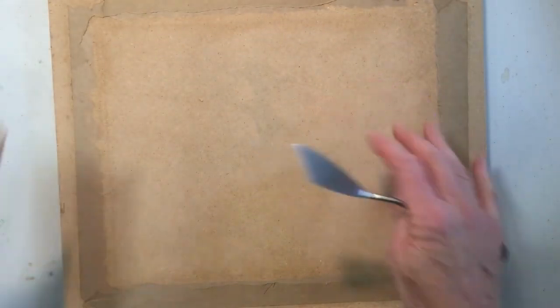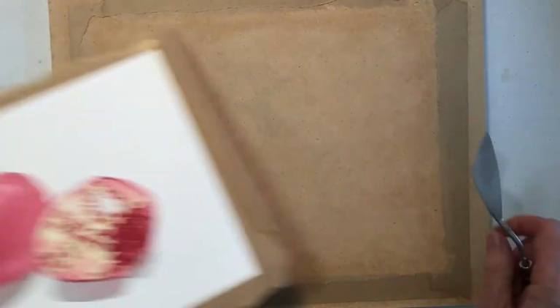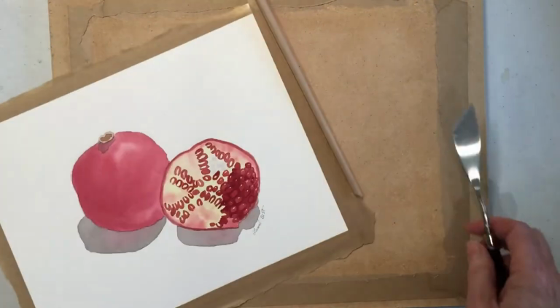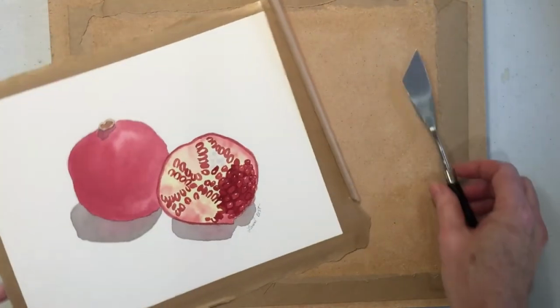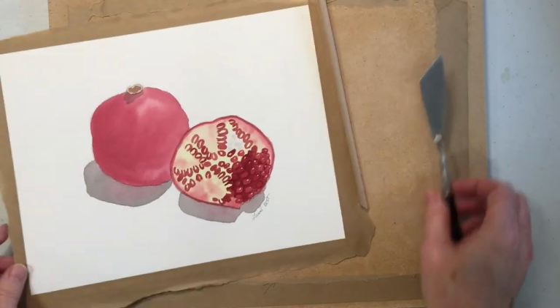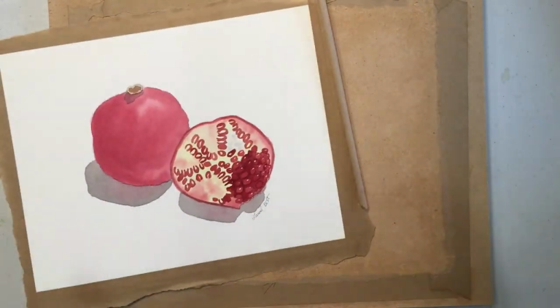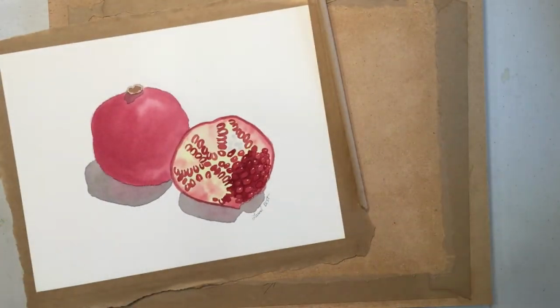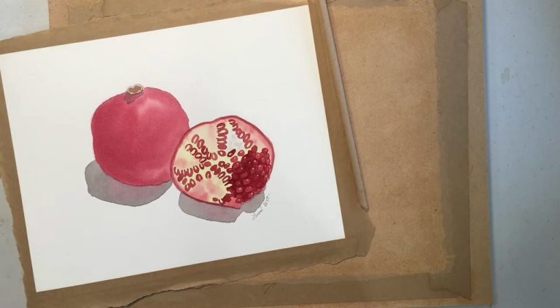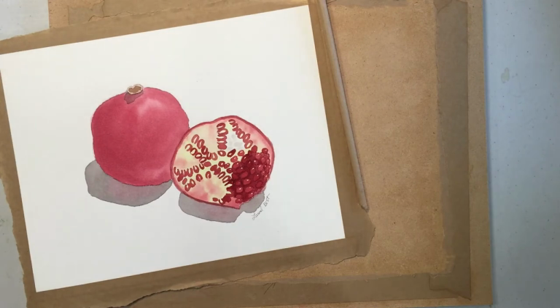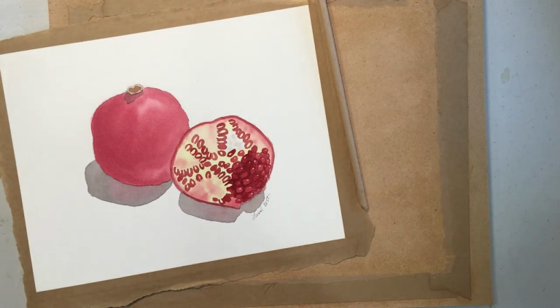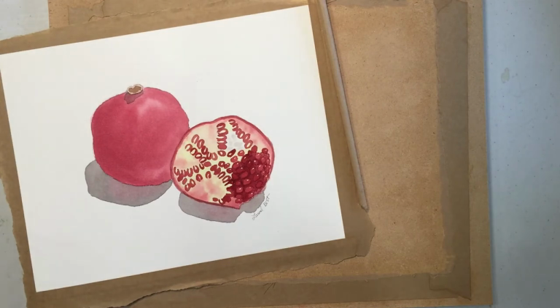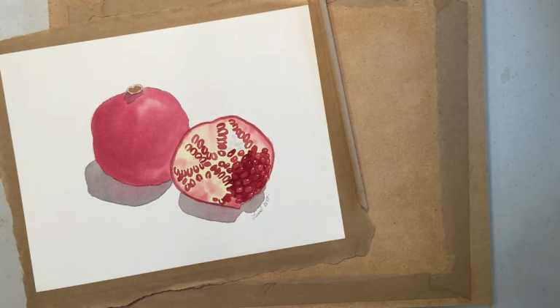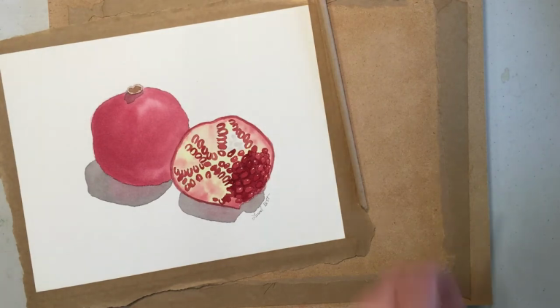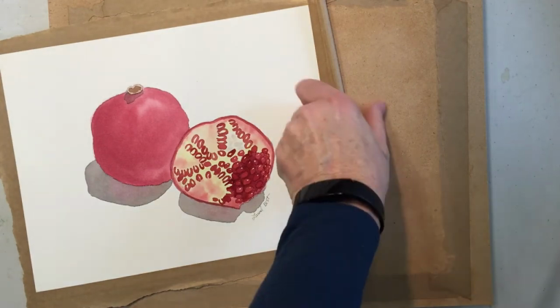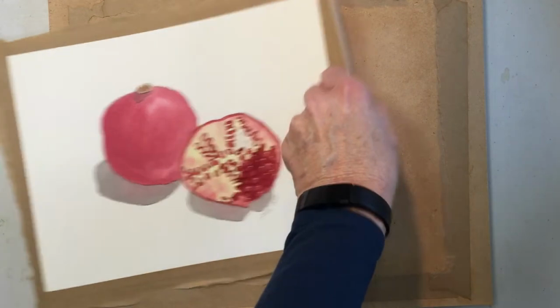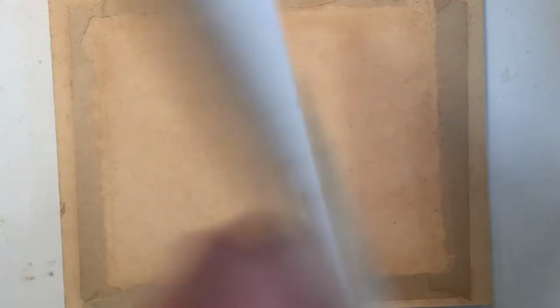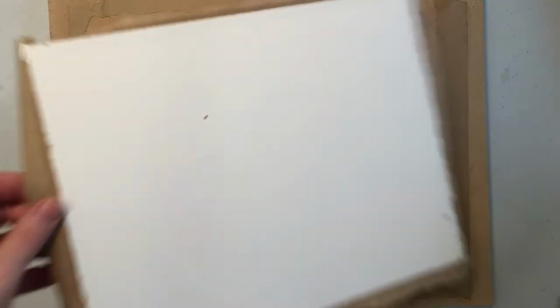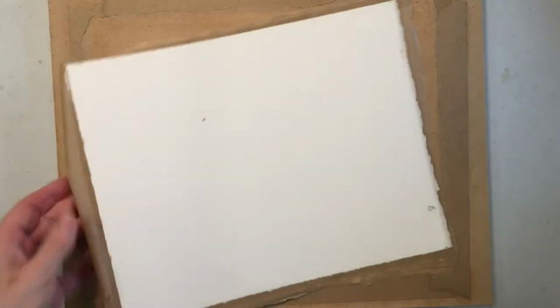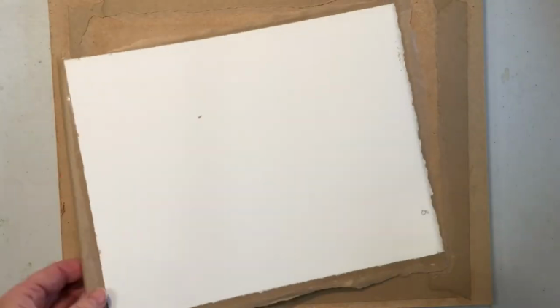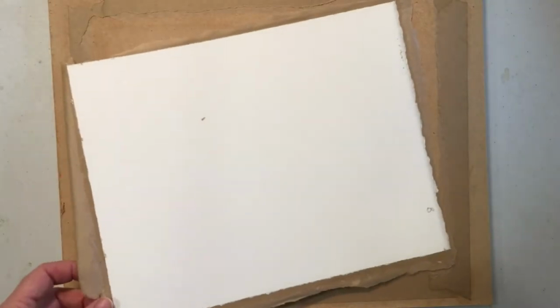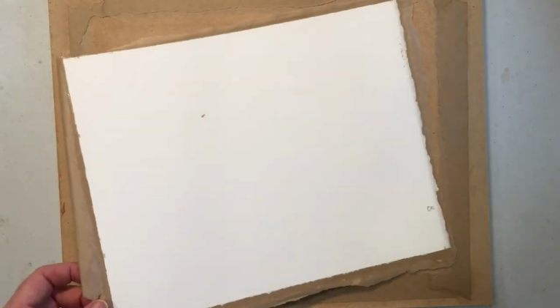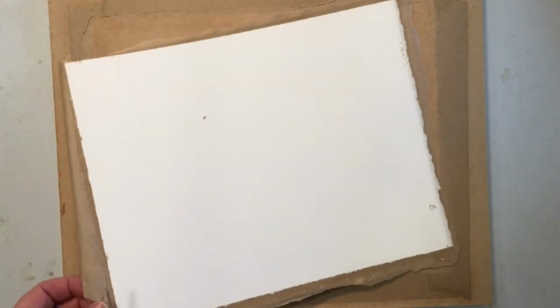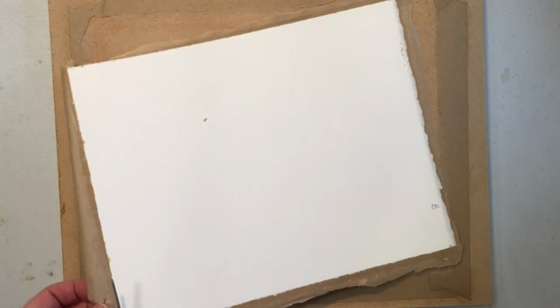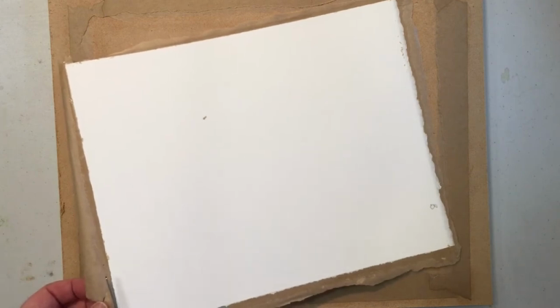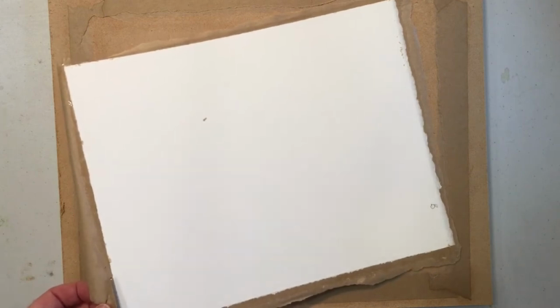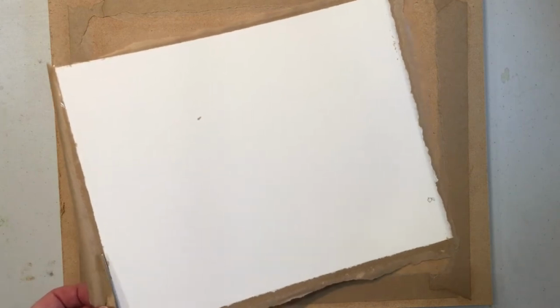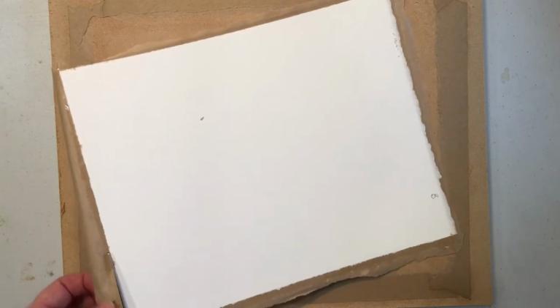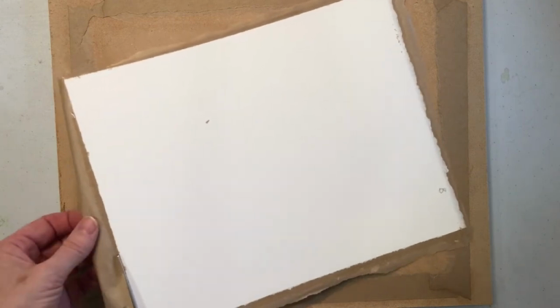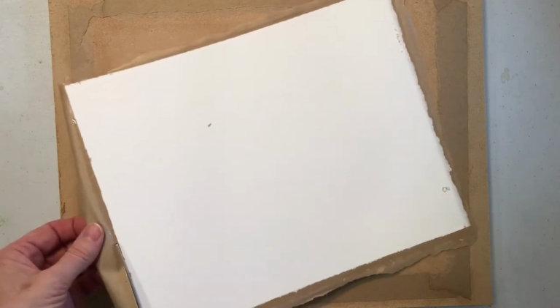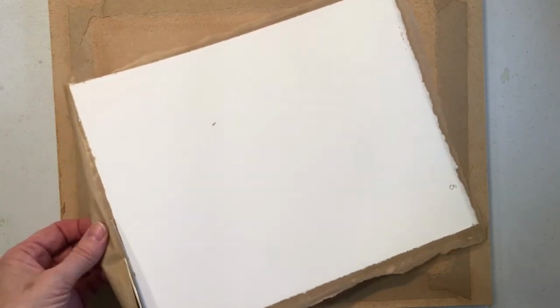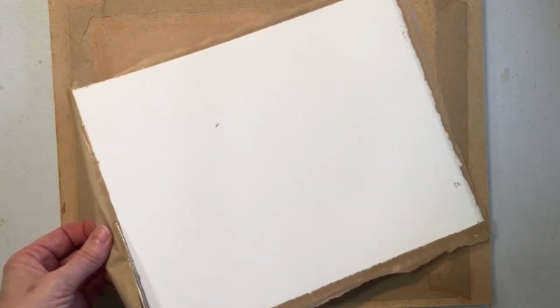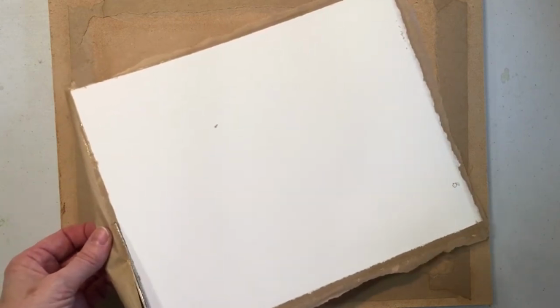I lift the other side off. Now what I do is I turn it over on the back and I trim it up close to the edge of the watercolor paper.